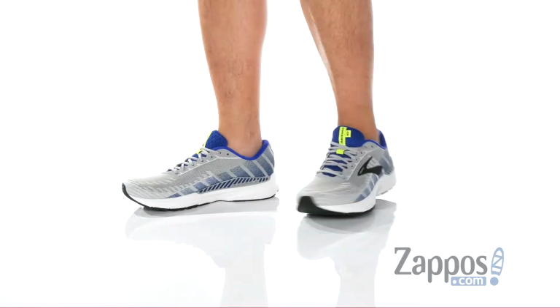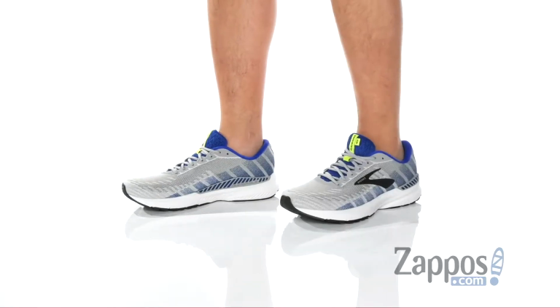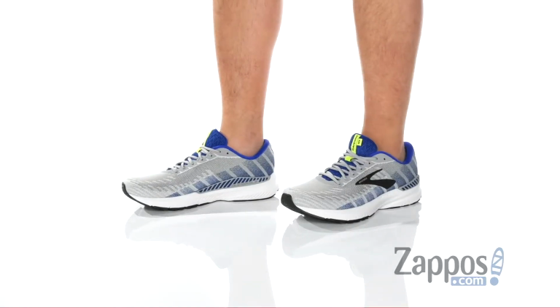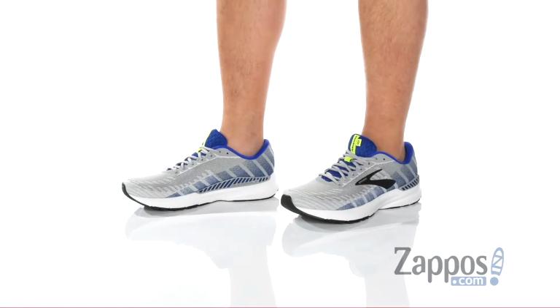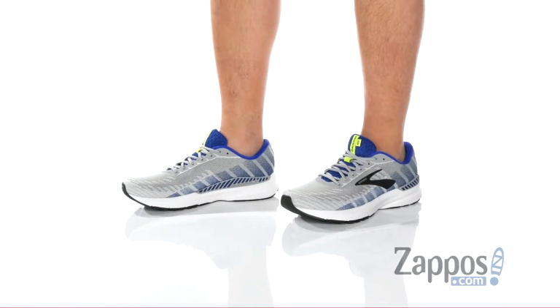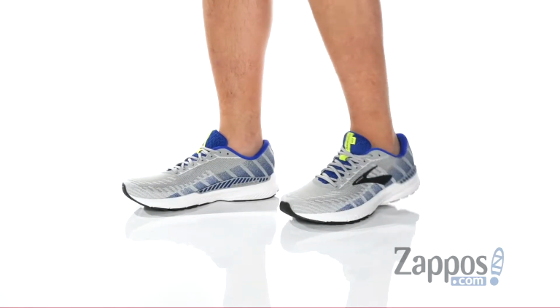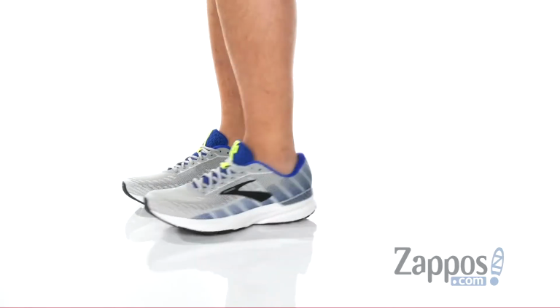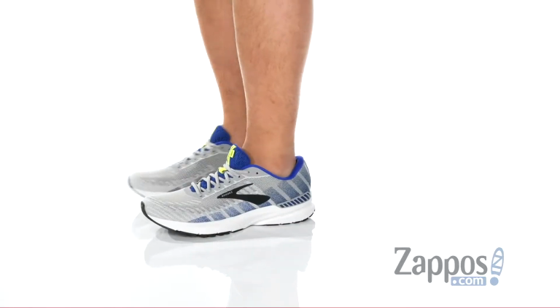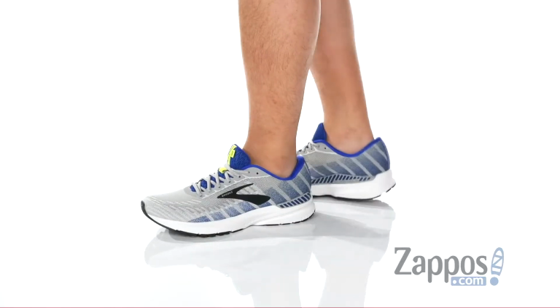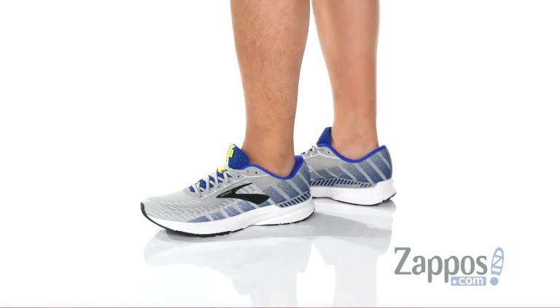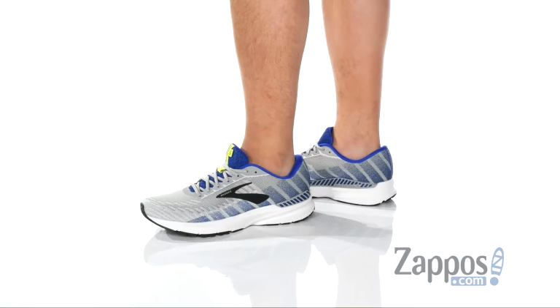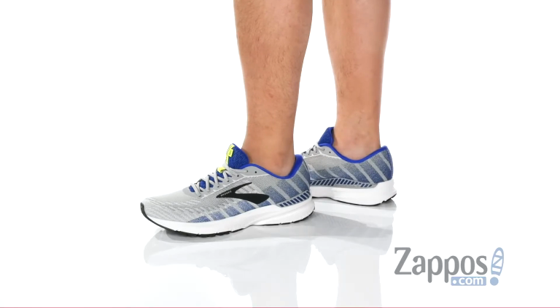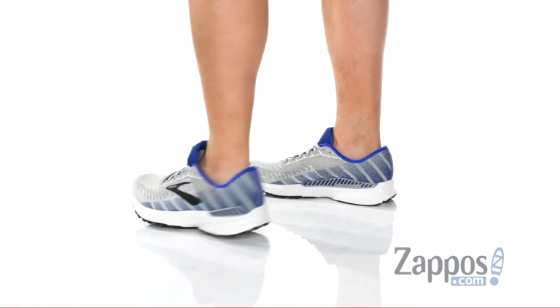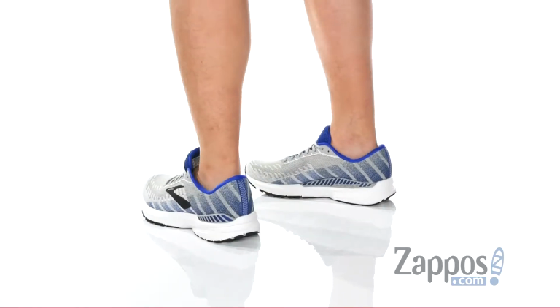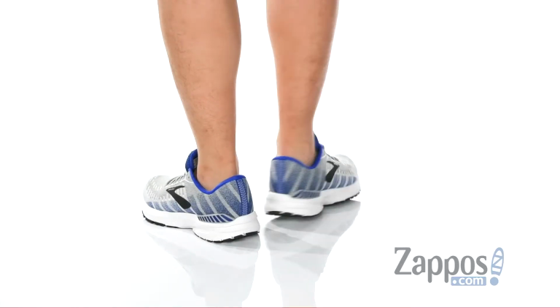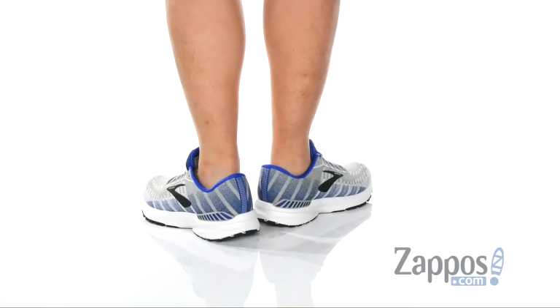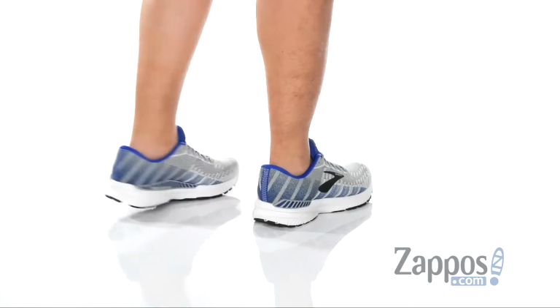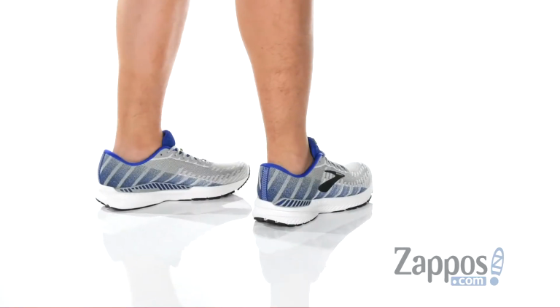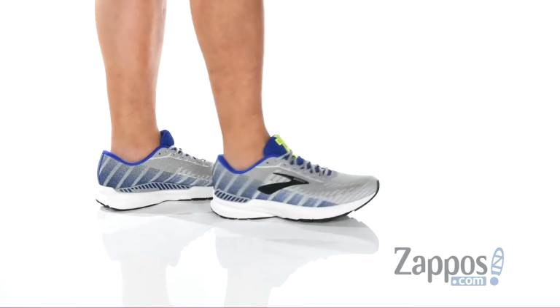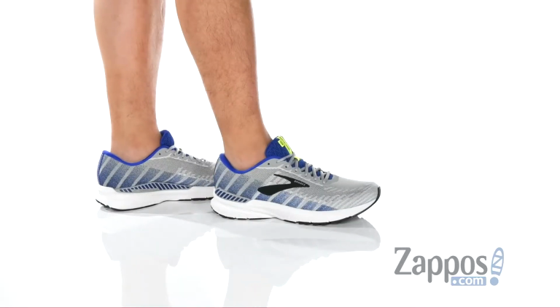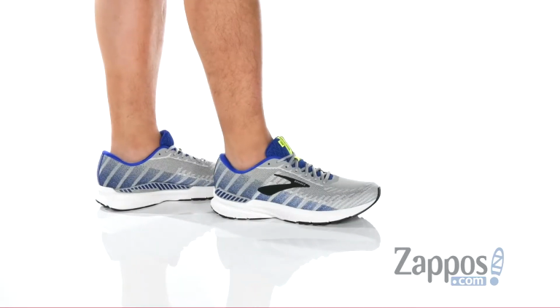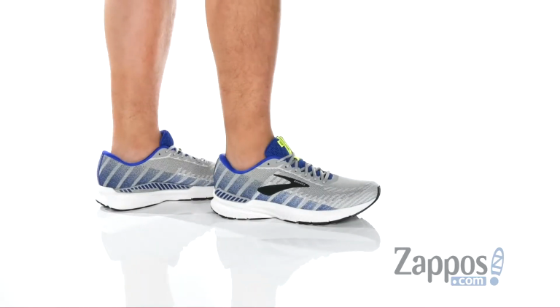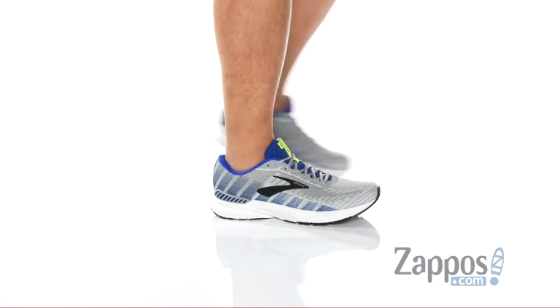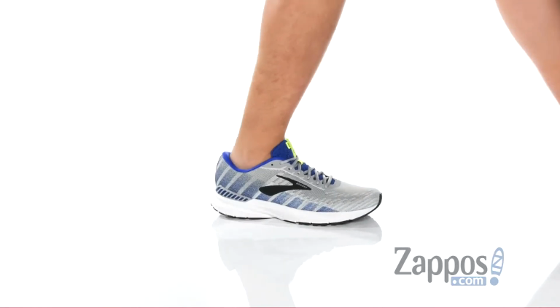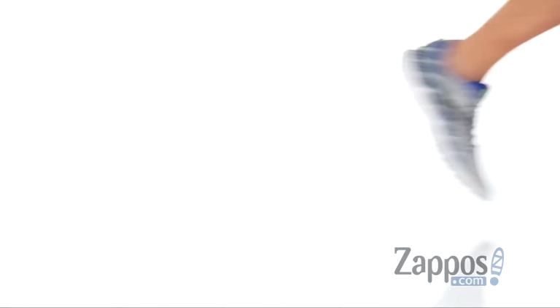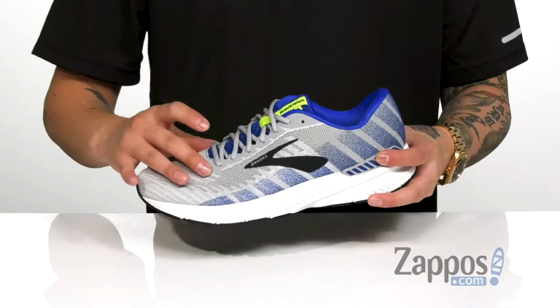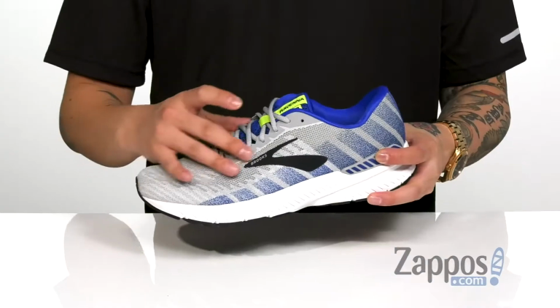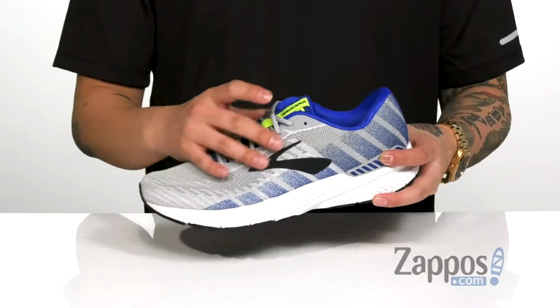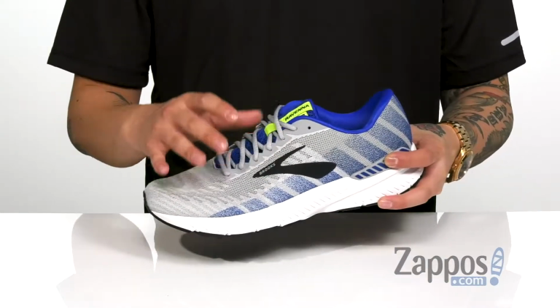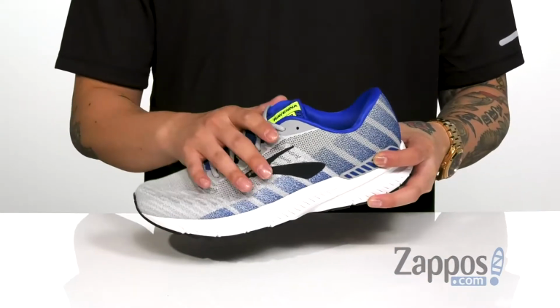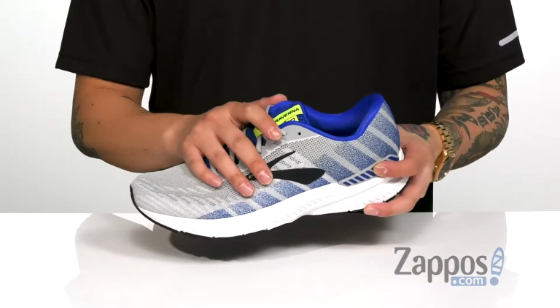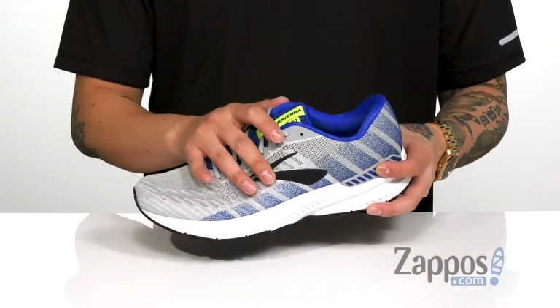This fantastic running shoe from Brooks features a very breathable fabric upper. You'll notice it does have a seamless construction throughout that's gonna help with less irritation against the foot. A traditional lace-up design provides a secure fit around the foot.